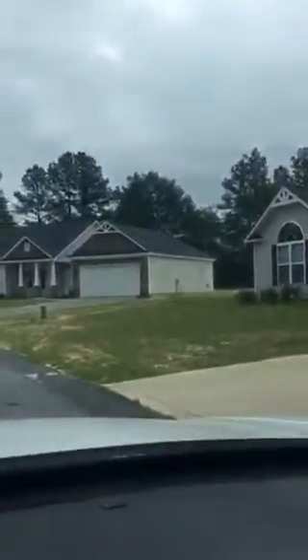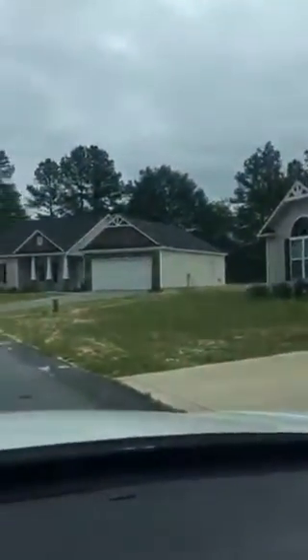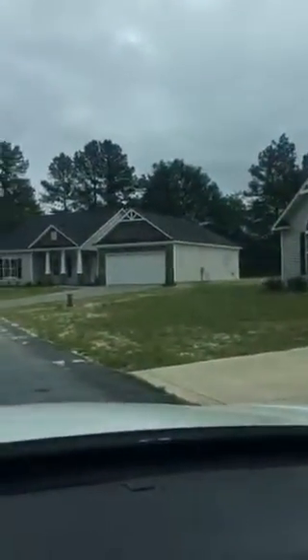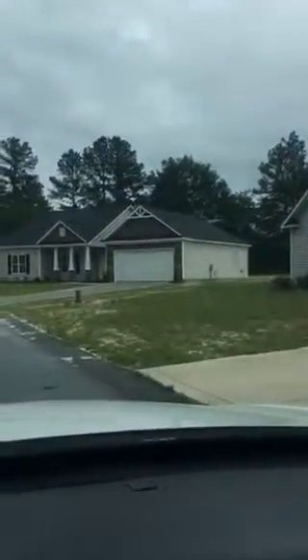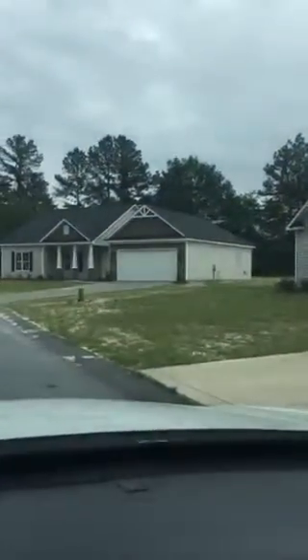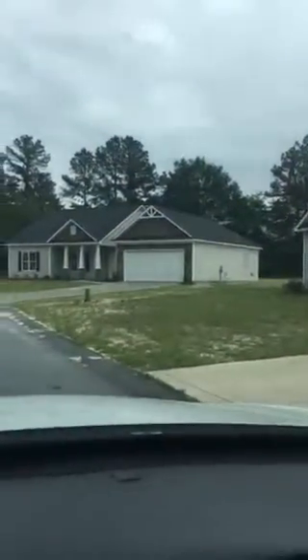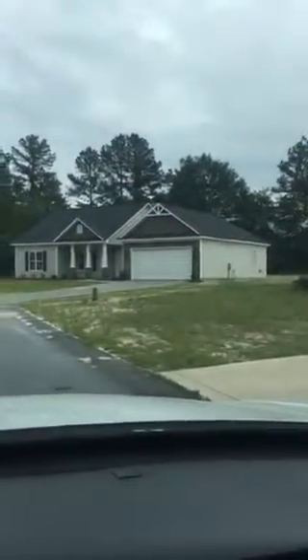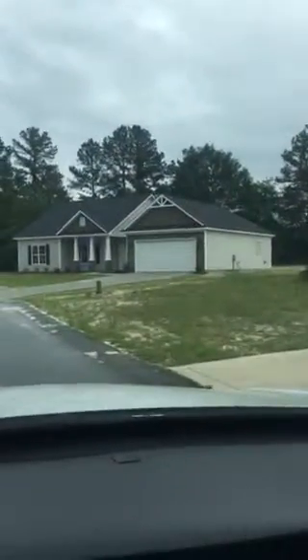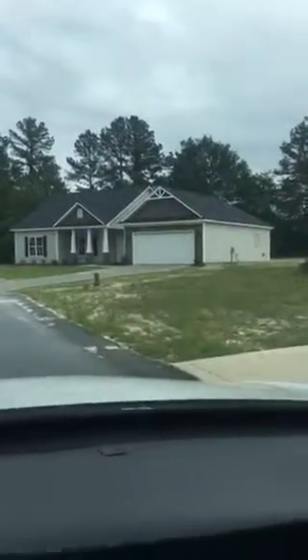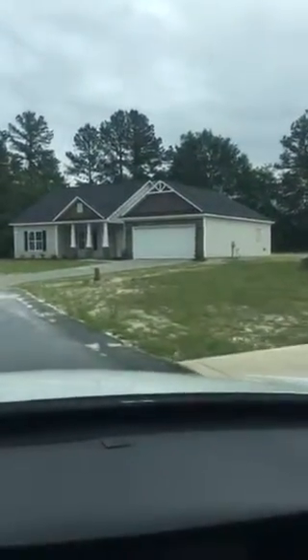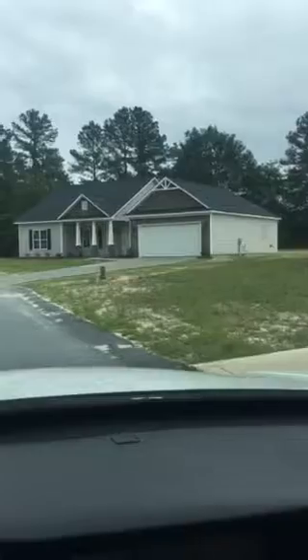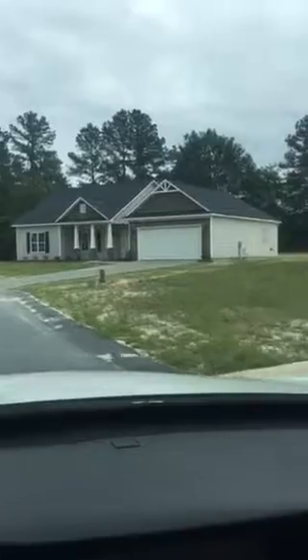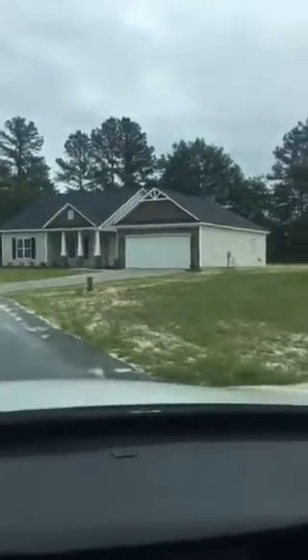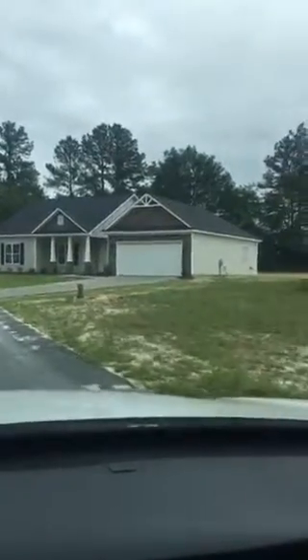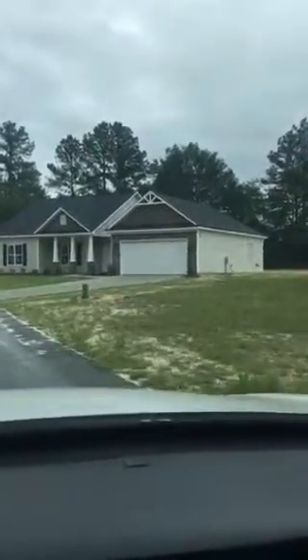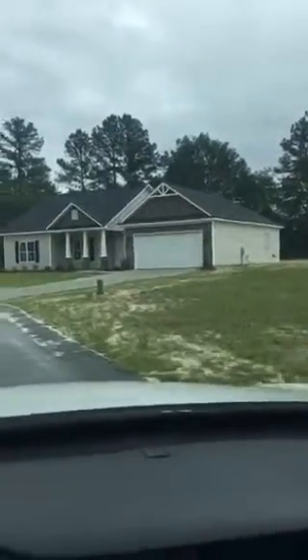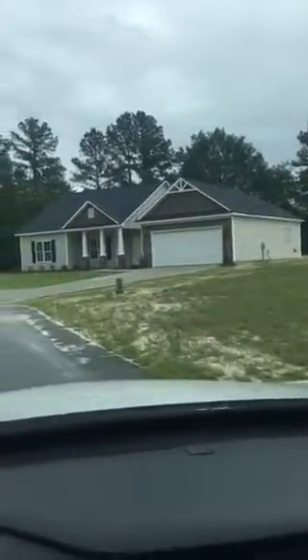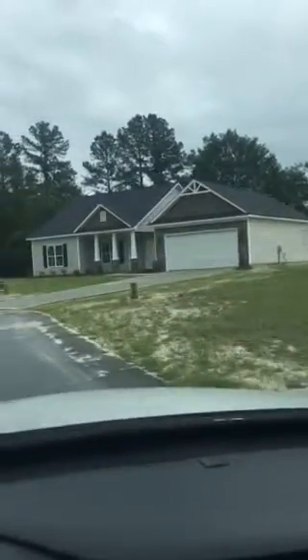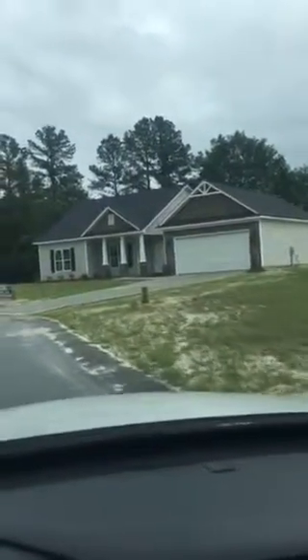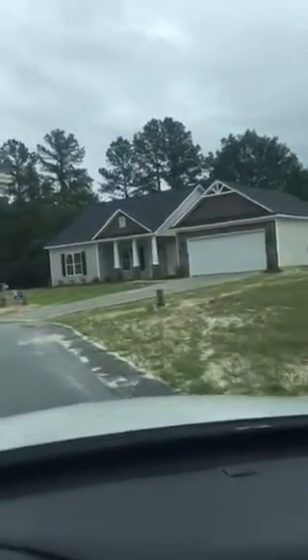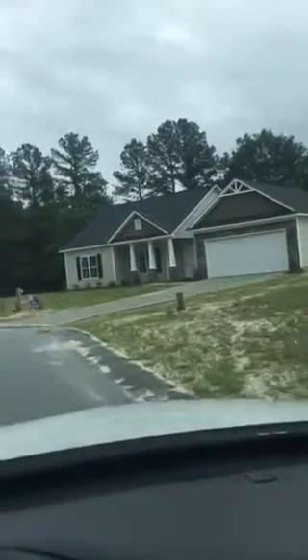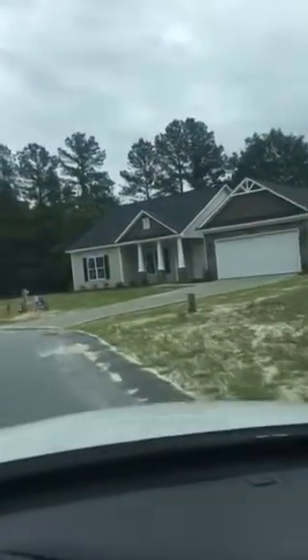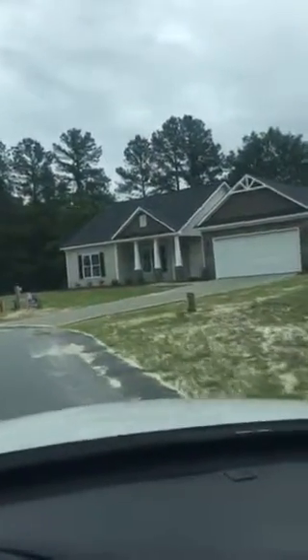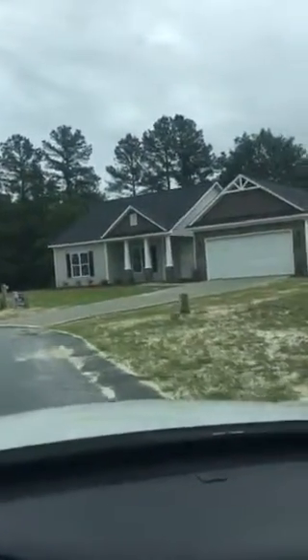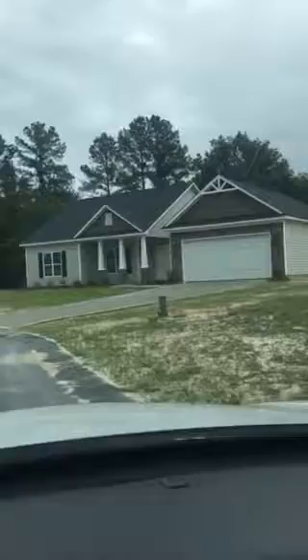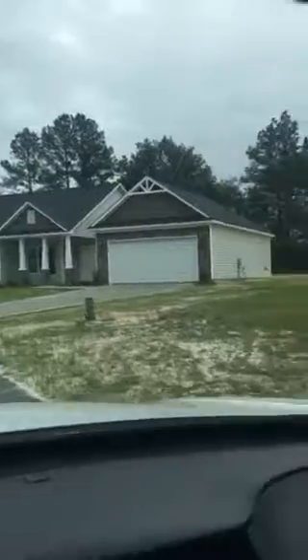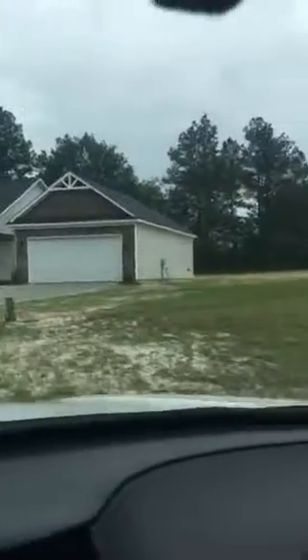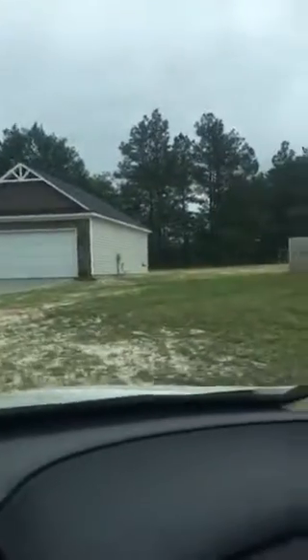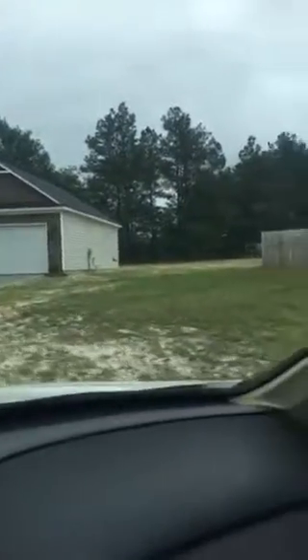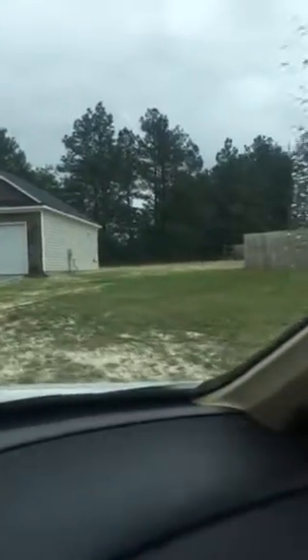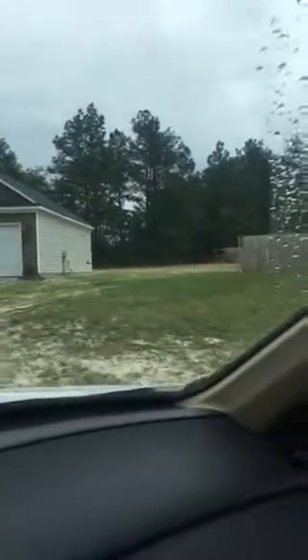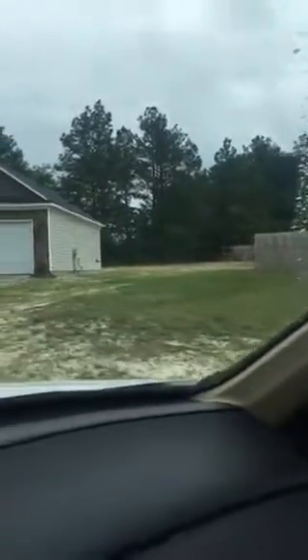This is Heather McKeithen with the Roku Group with Keller Williams Realty, out here videoing homes for a buyer out of state. We did the inside and now we're going to do the outside so that they can see what is around.